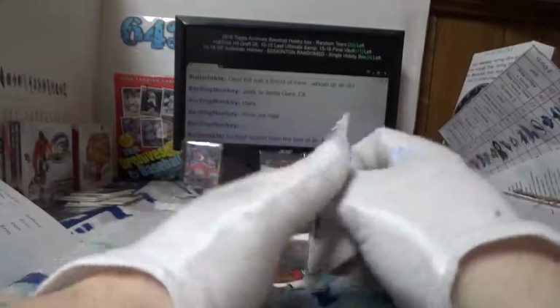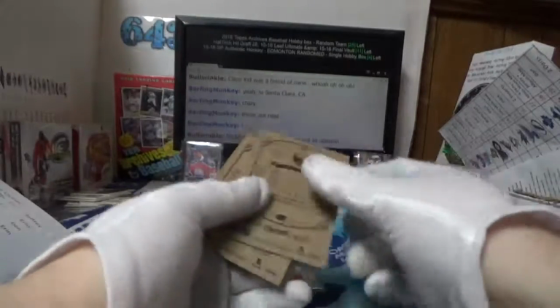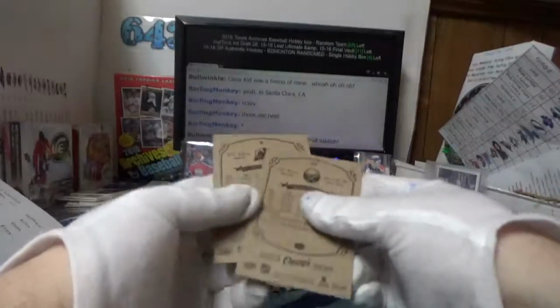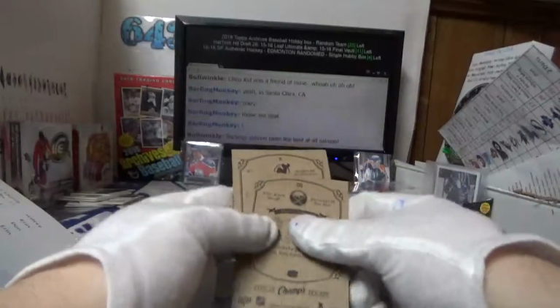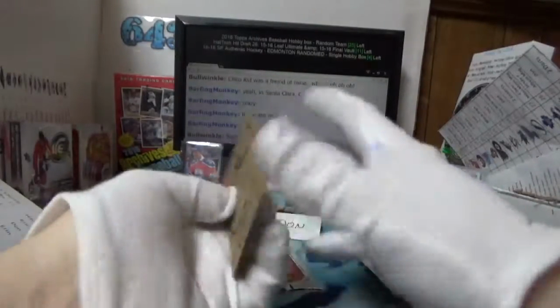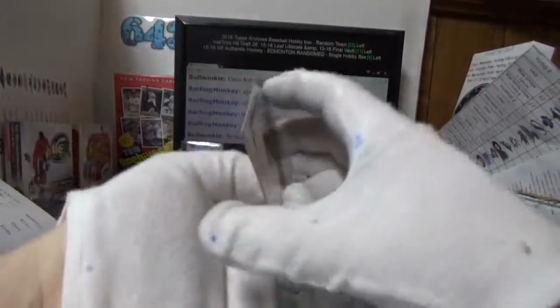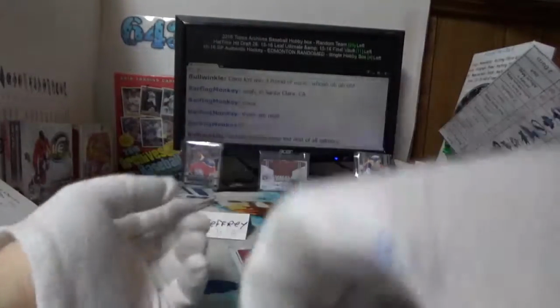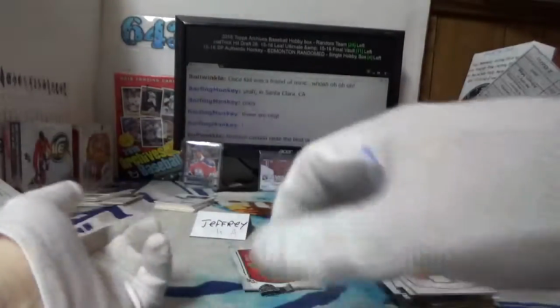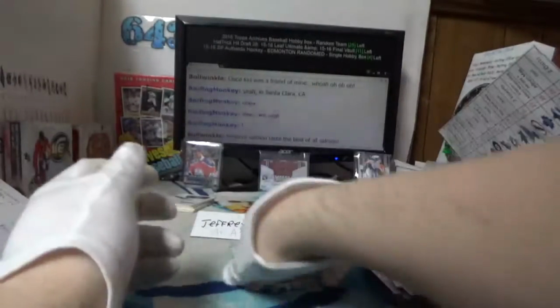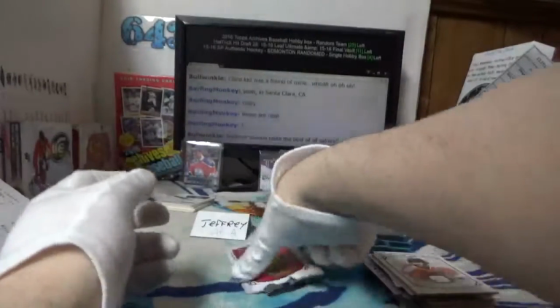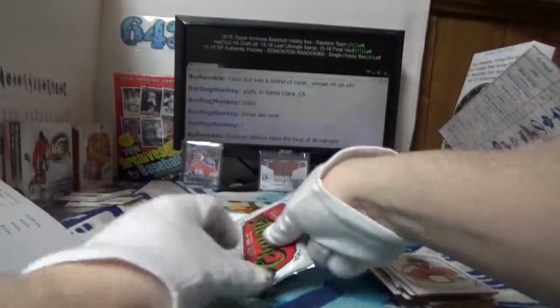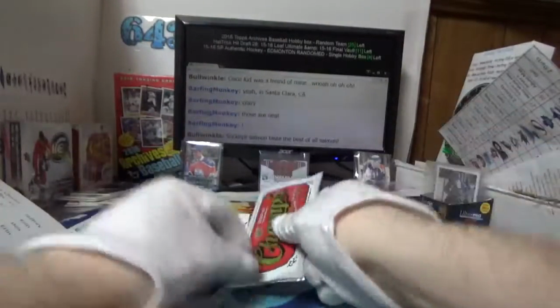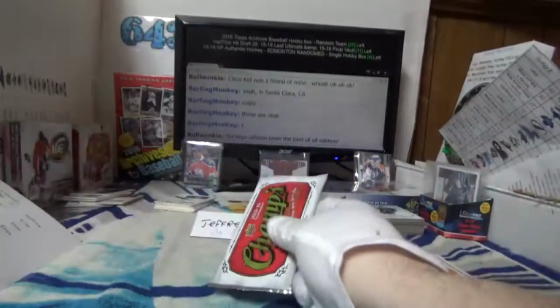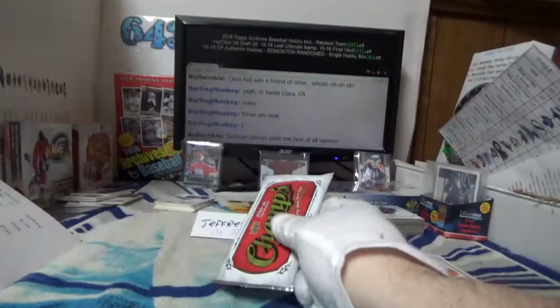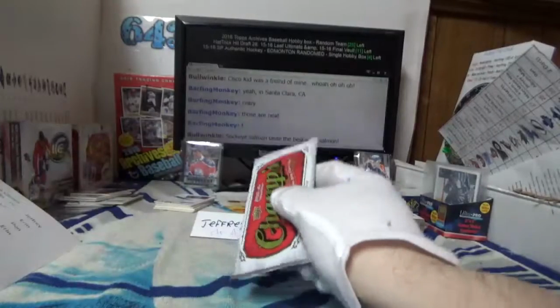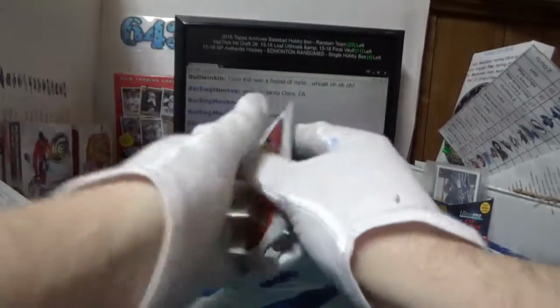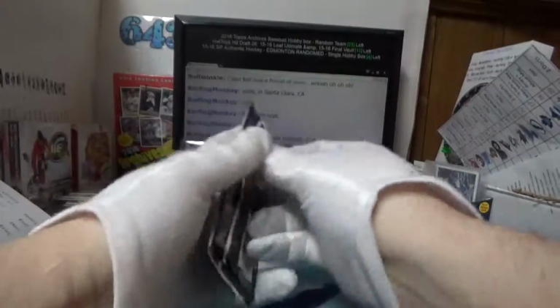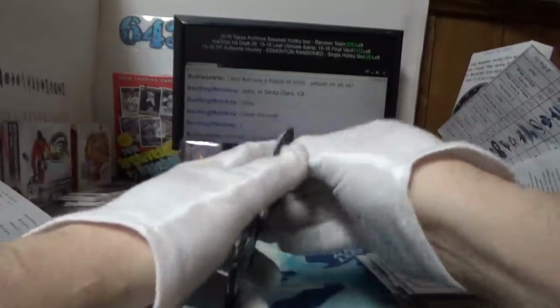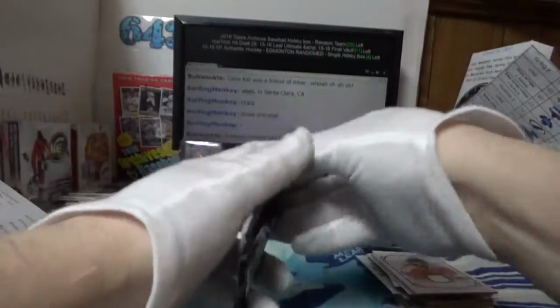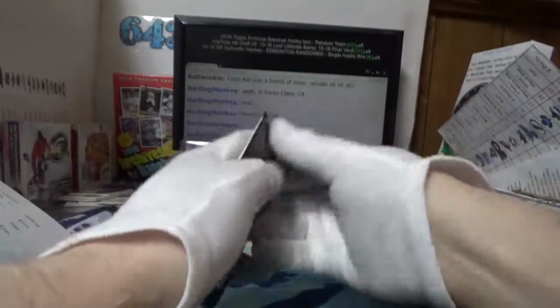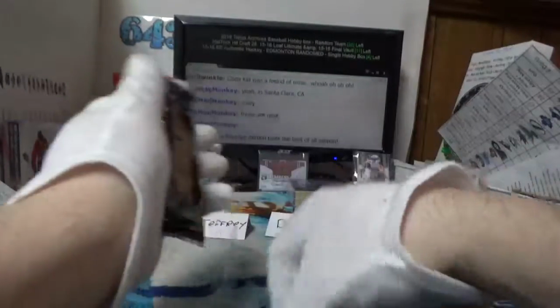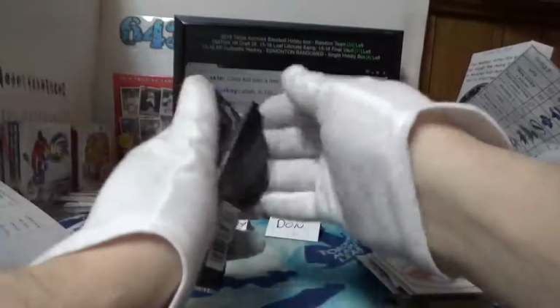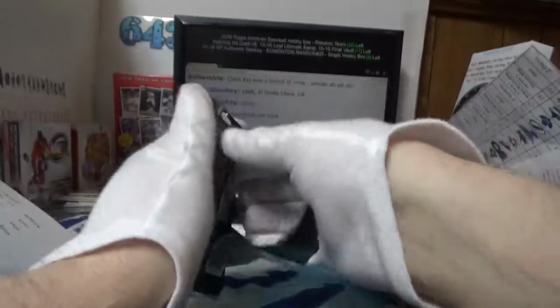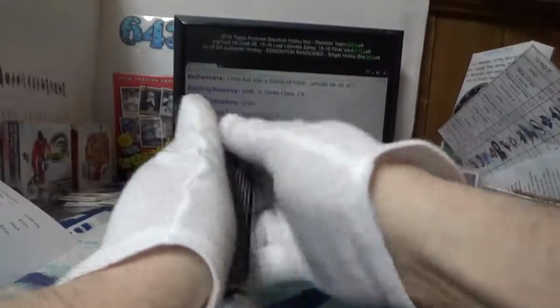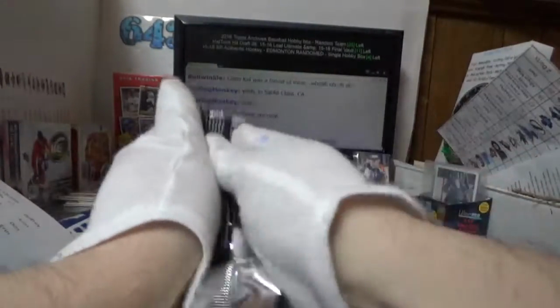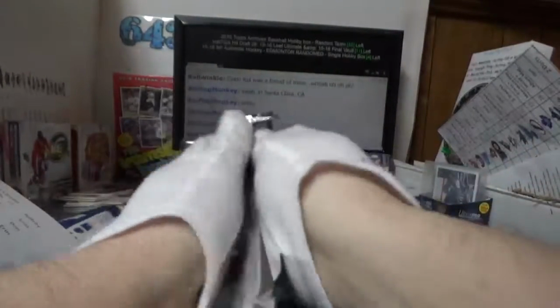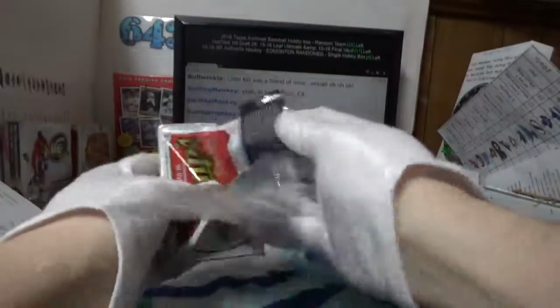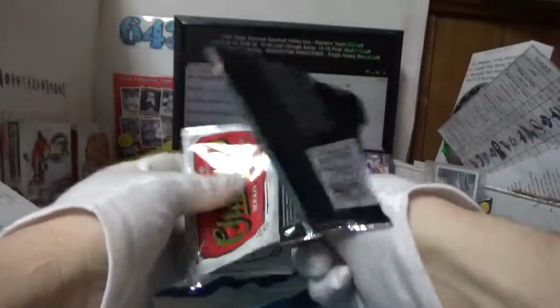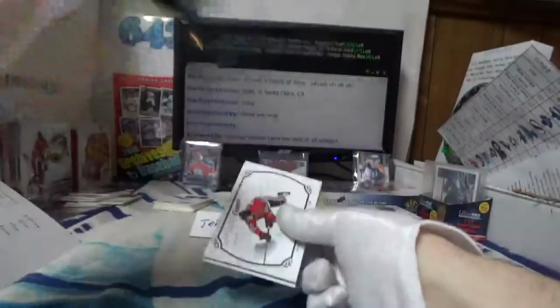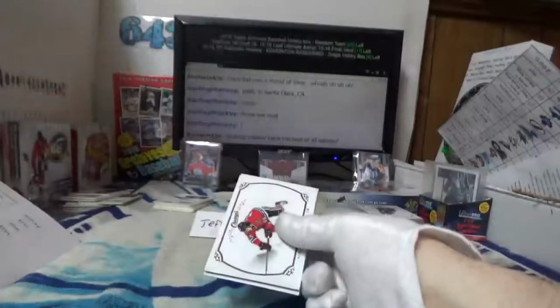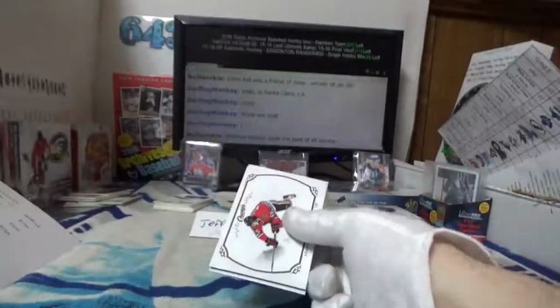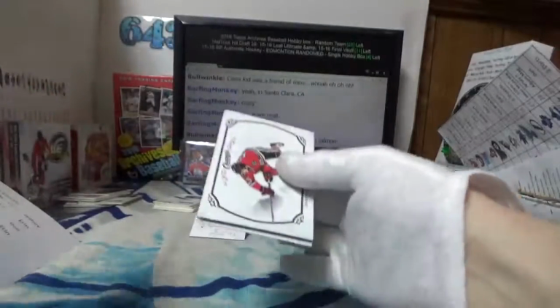I'm not really up on the short prints of jersey cards and stuff — you want to check out breakninja.com. It has the odds for all this stuff on the landing page for Champs.